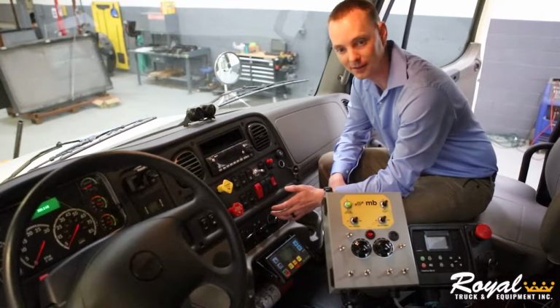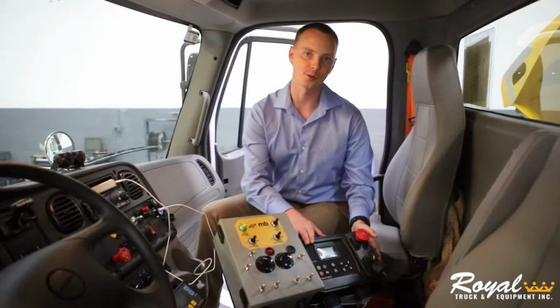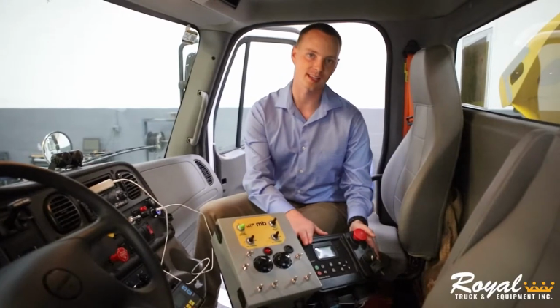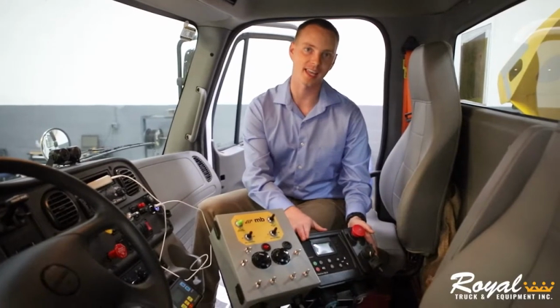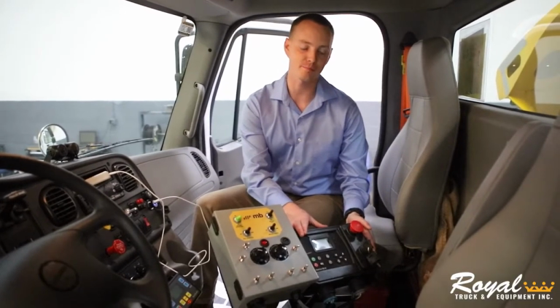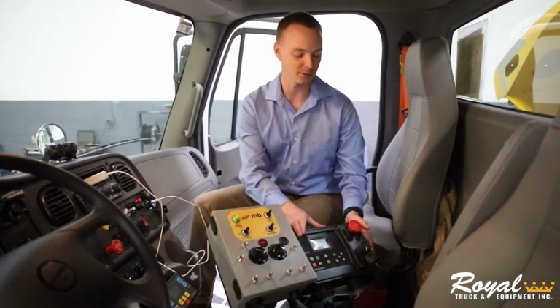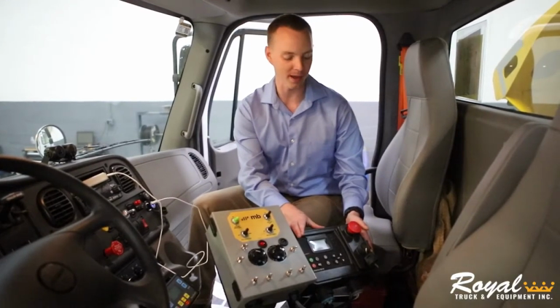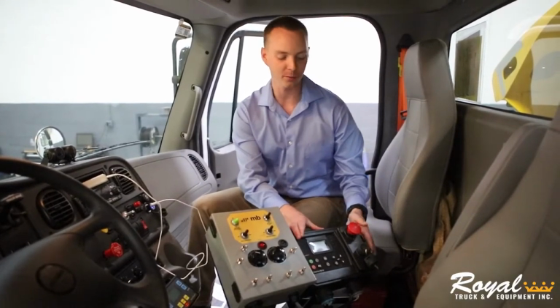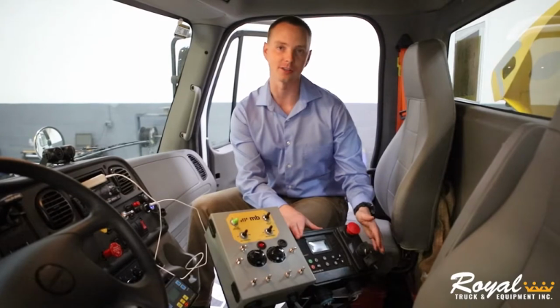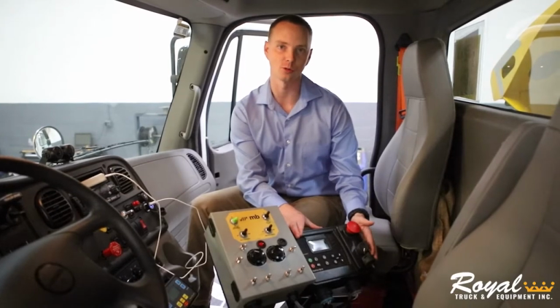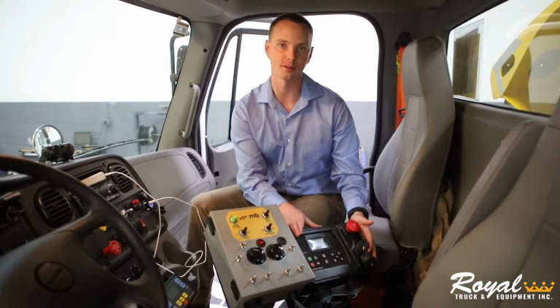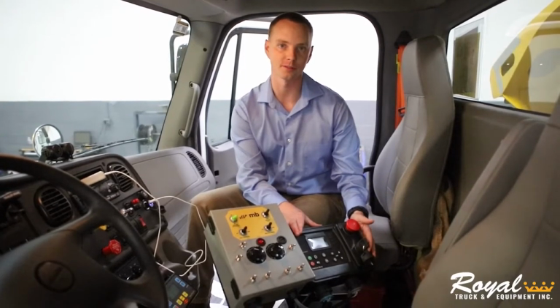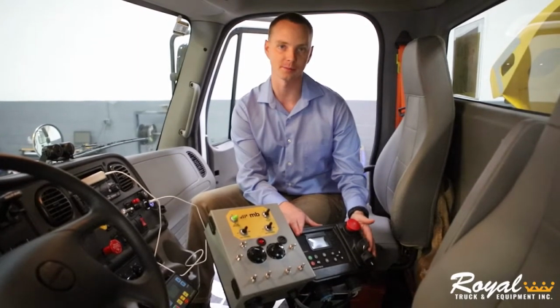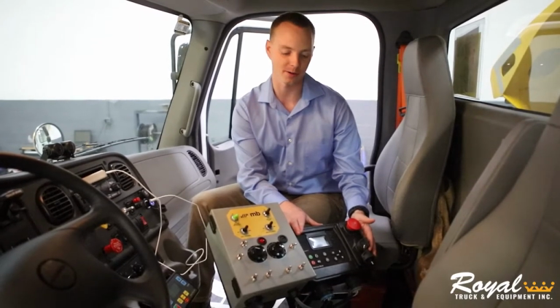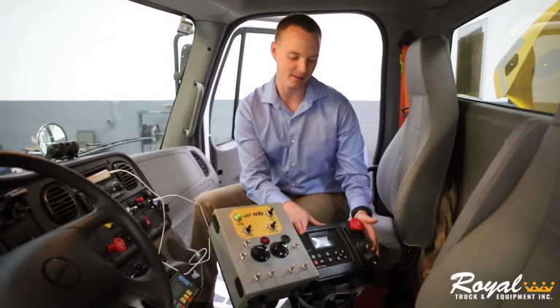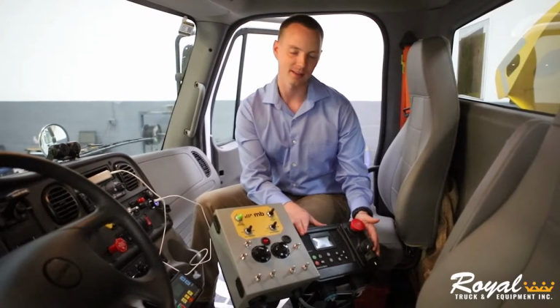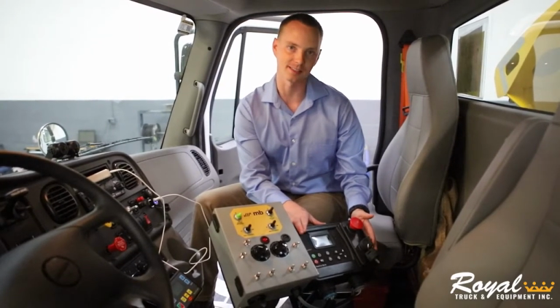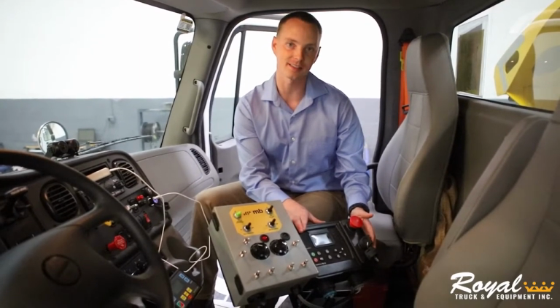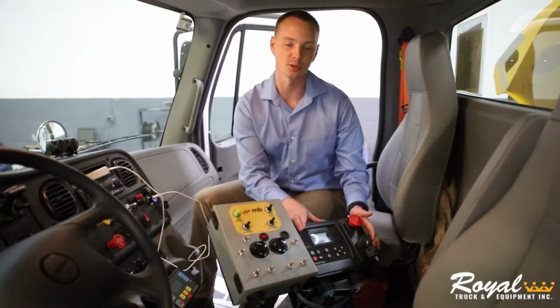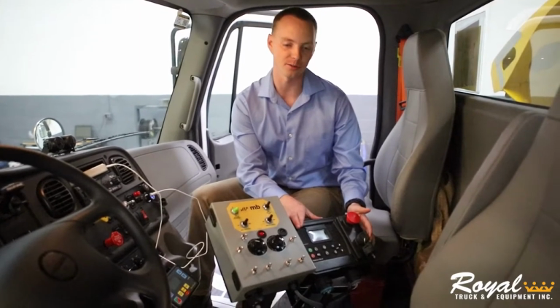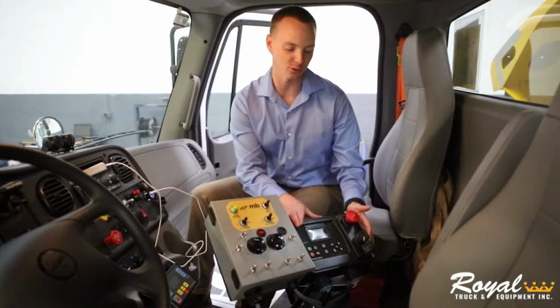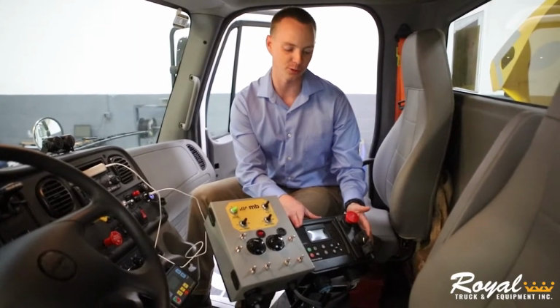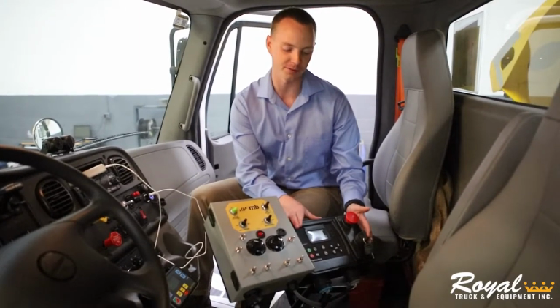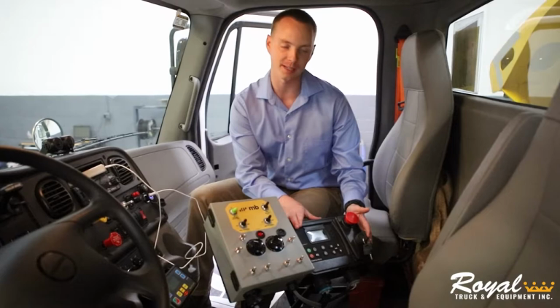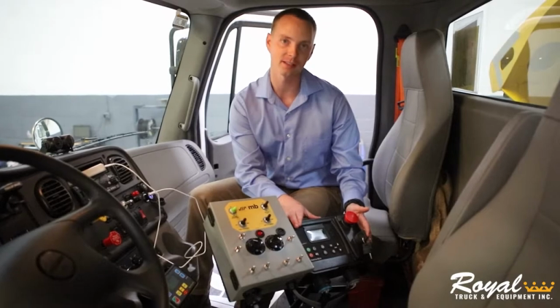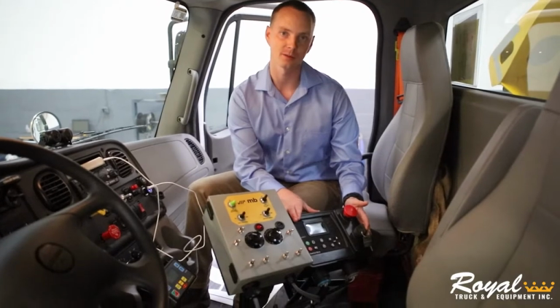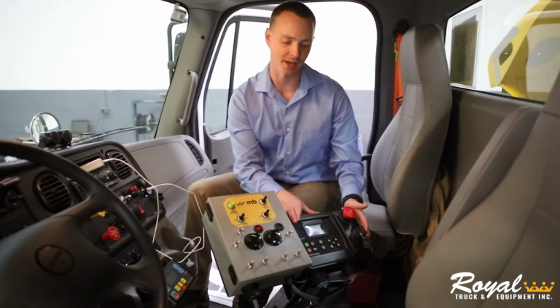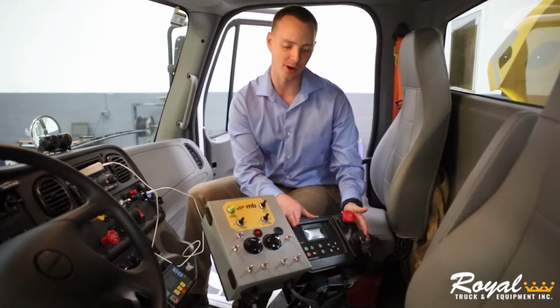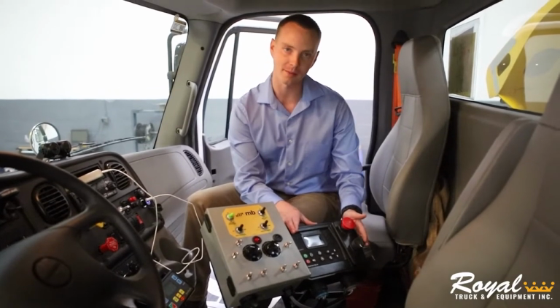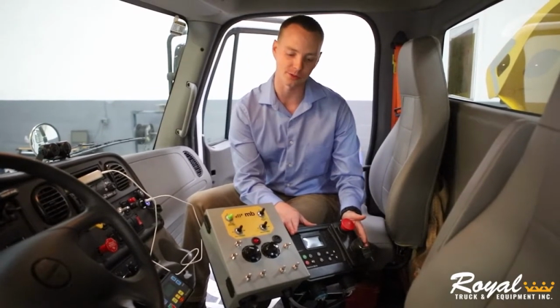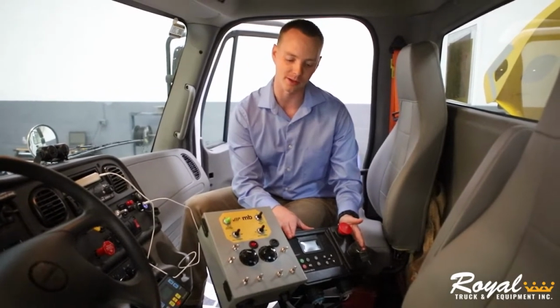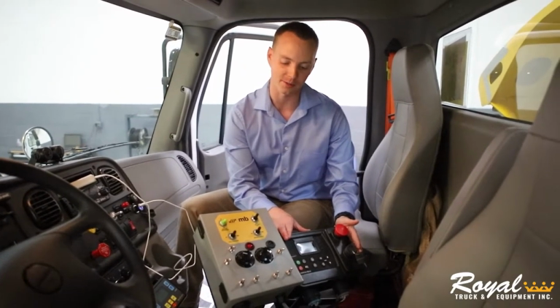Also inside the cab, pedestal mounted, we have the control unit for the Deutz power unit. This is set to allow you to control two different speeds, 1000 RPM and 2000 RPM.